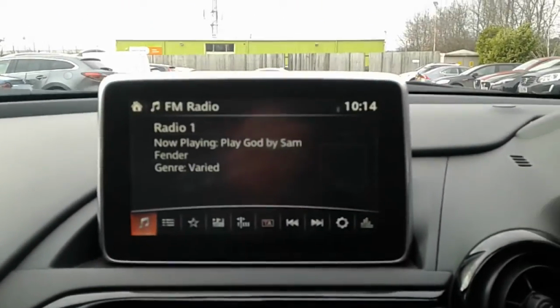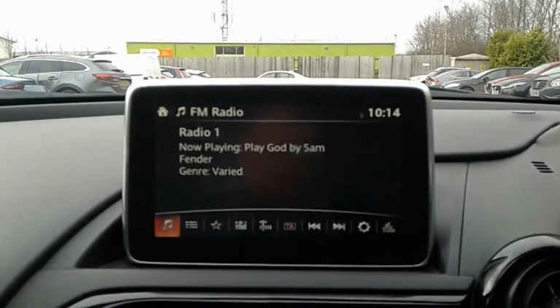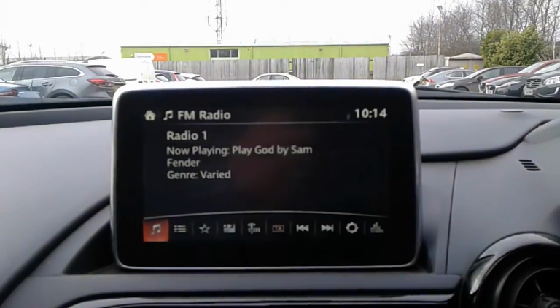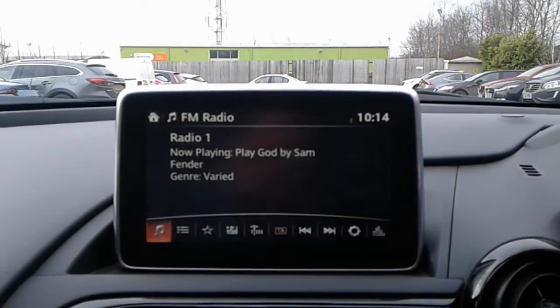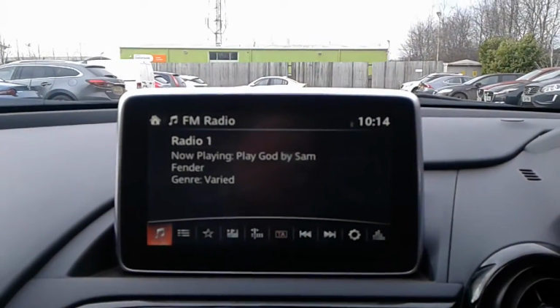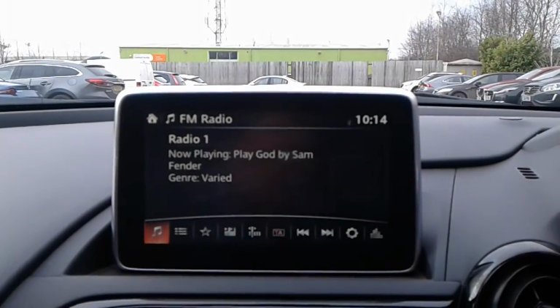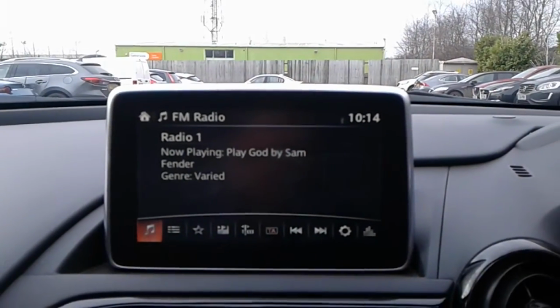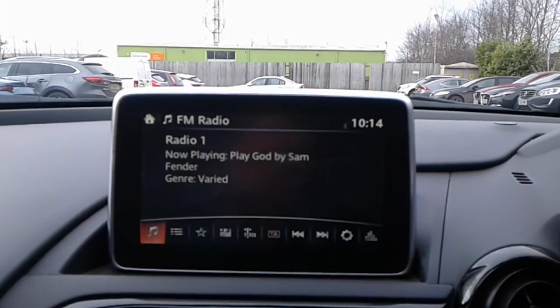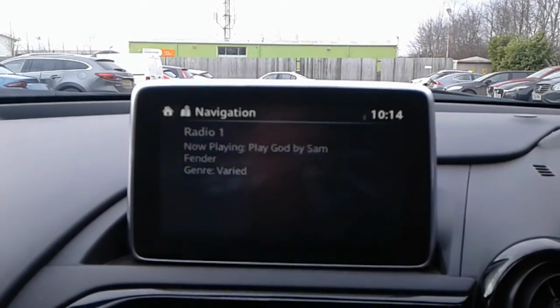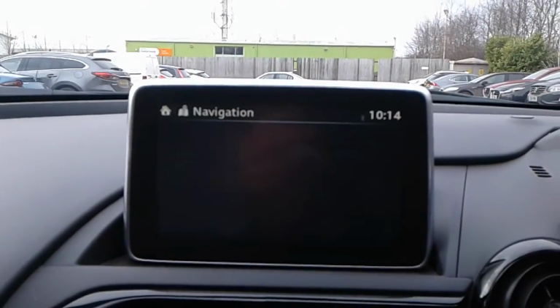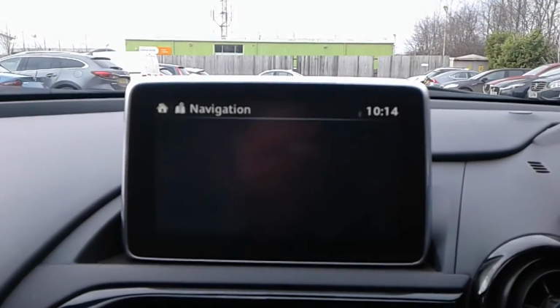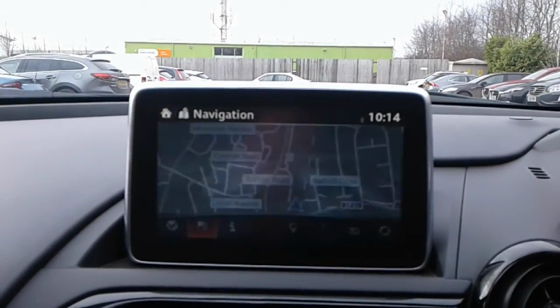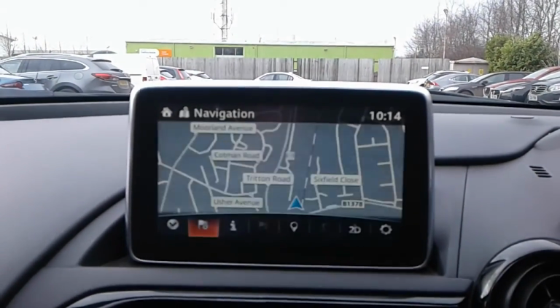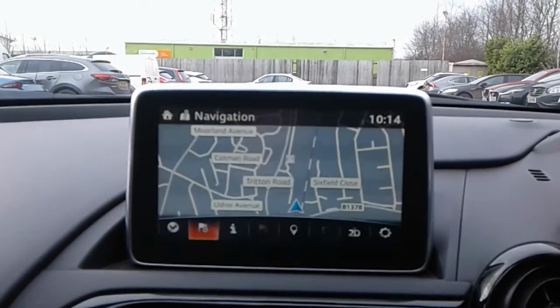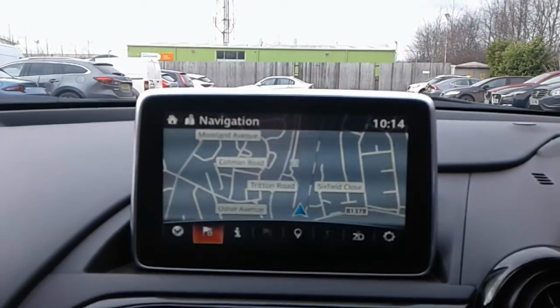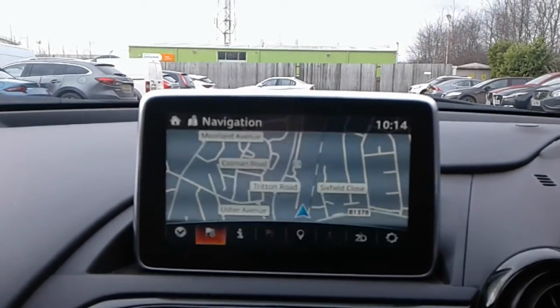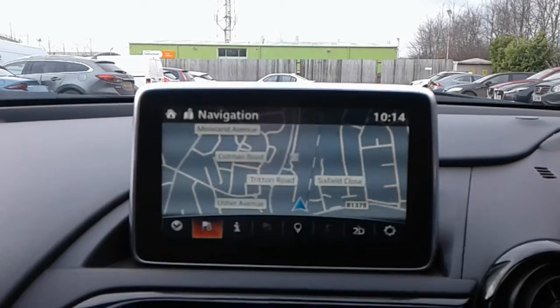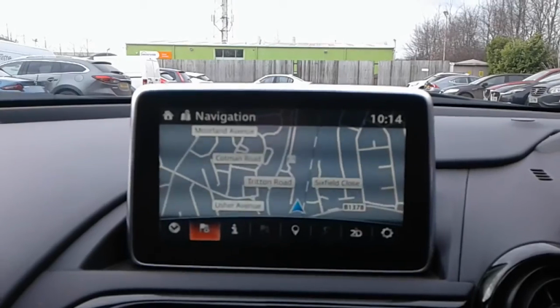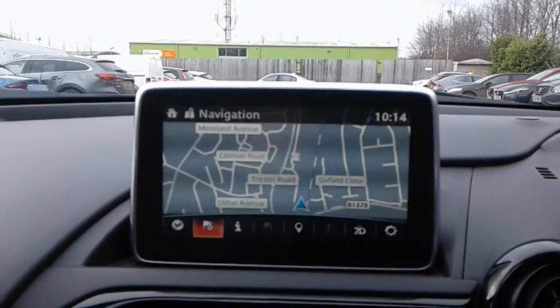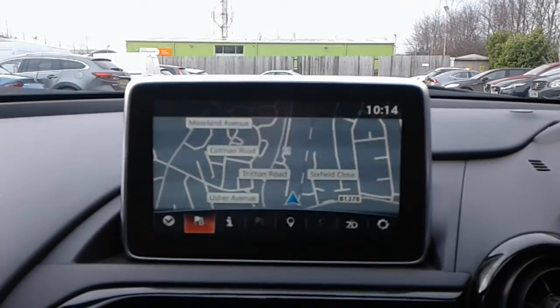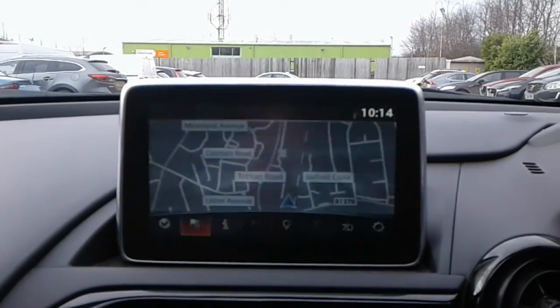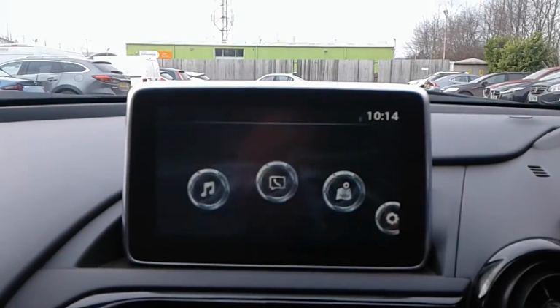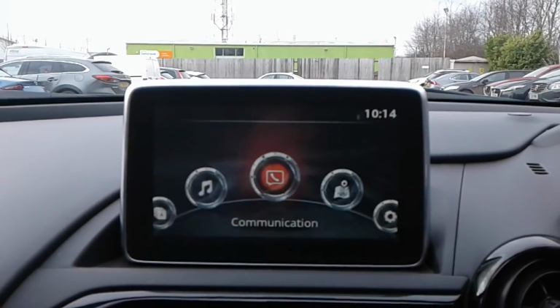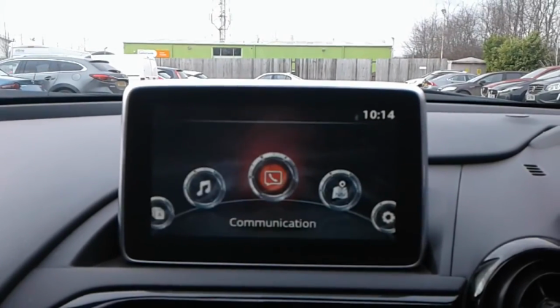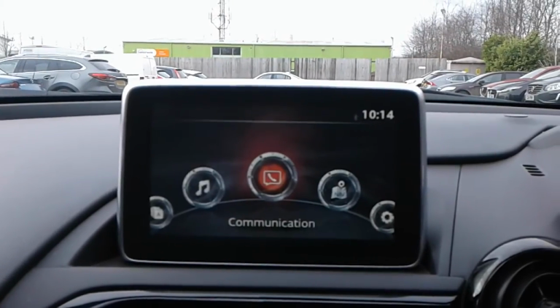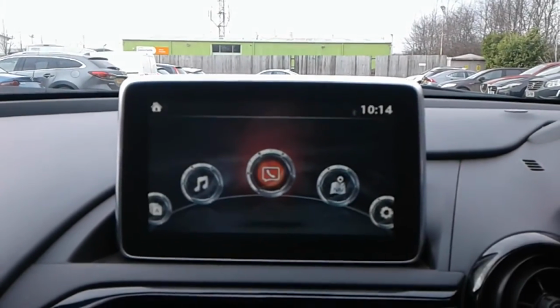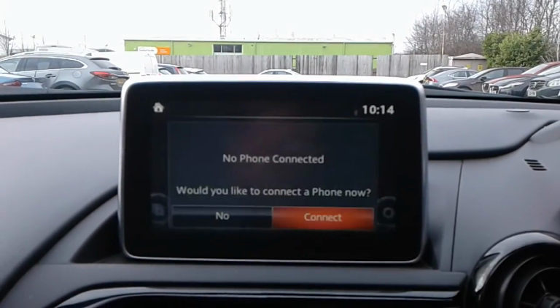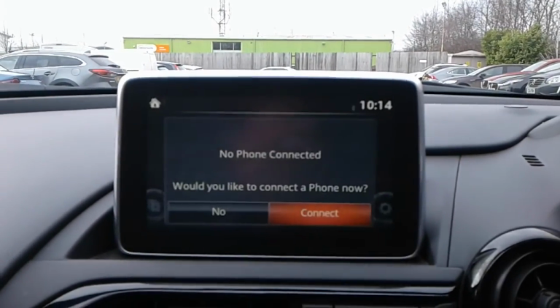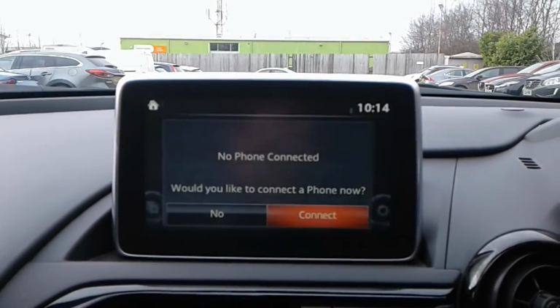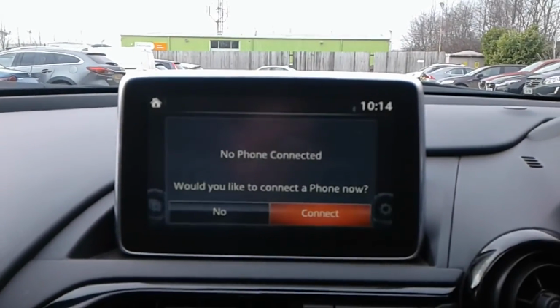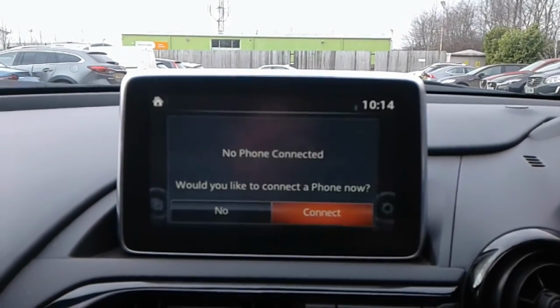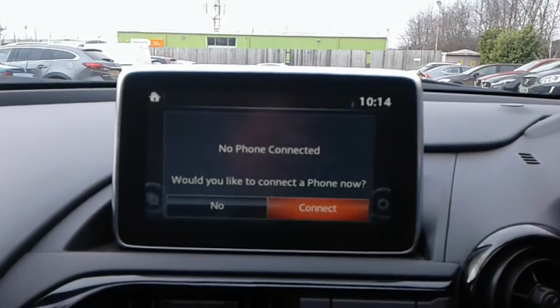FM, AM and DAB radio, satellite navigation, and Bluetooth connectivity for your phone.